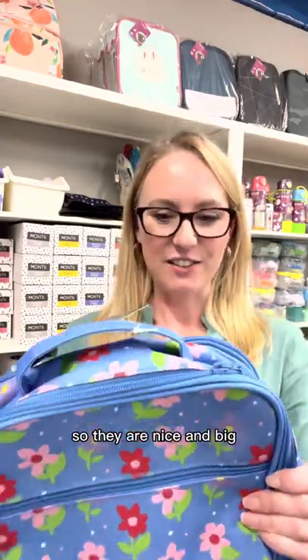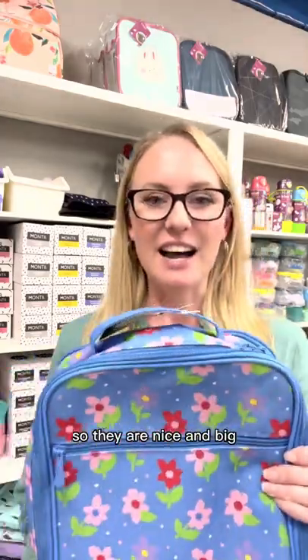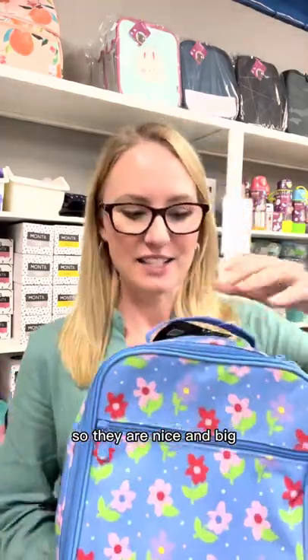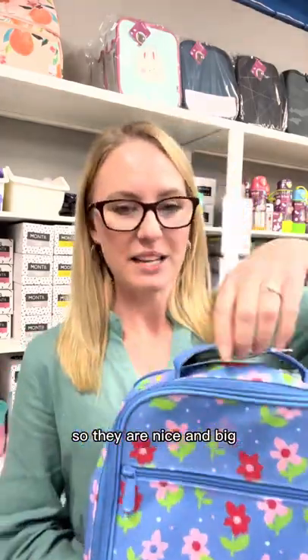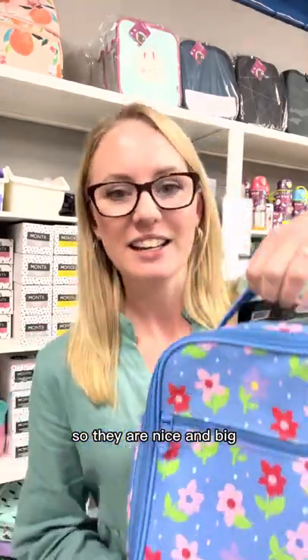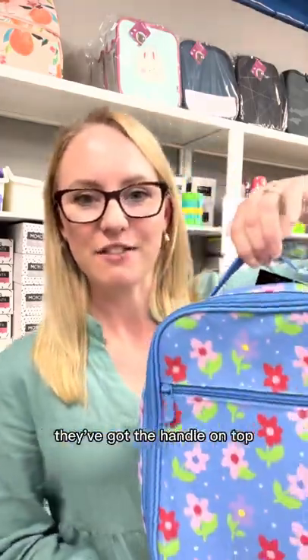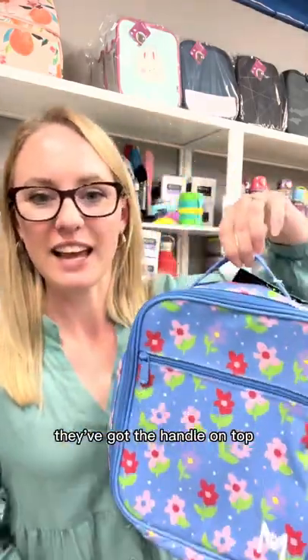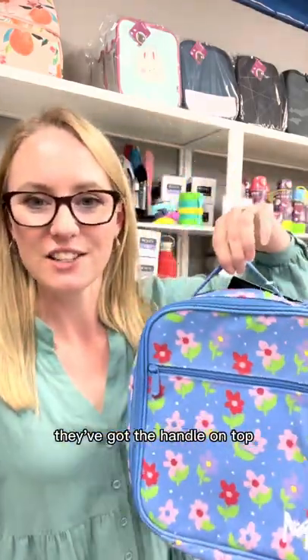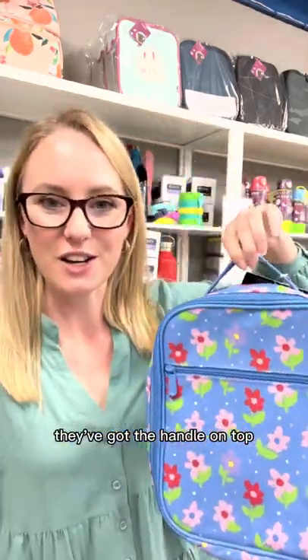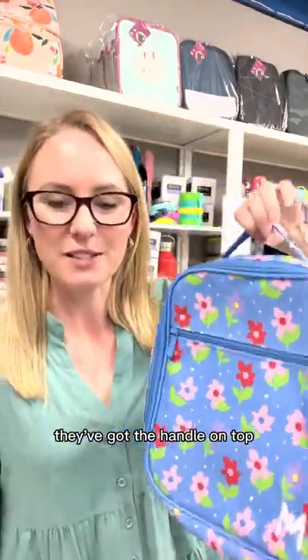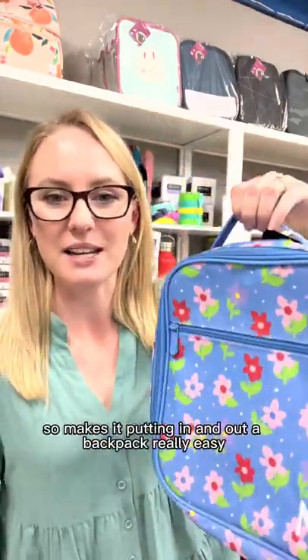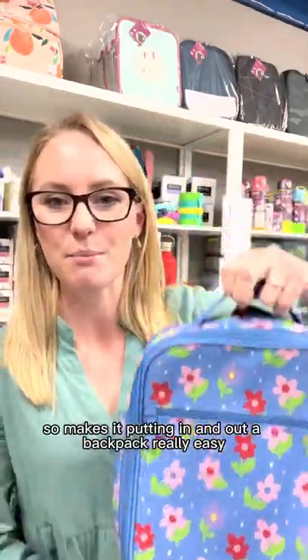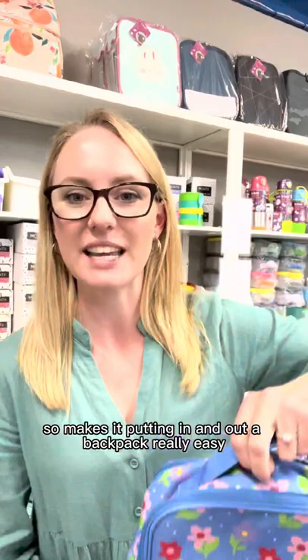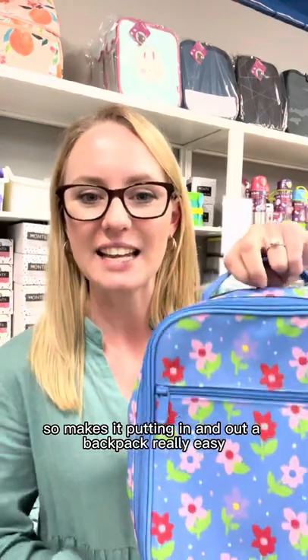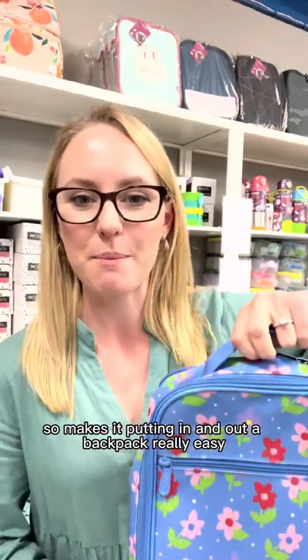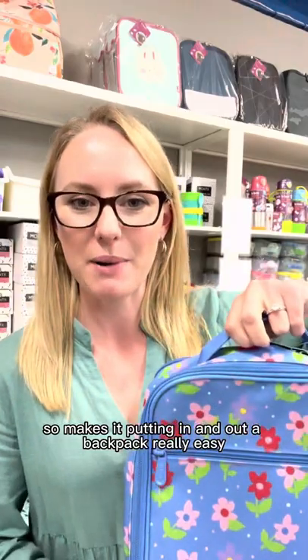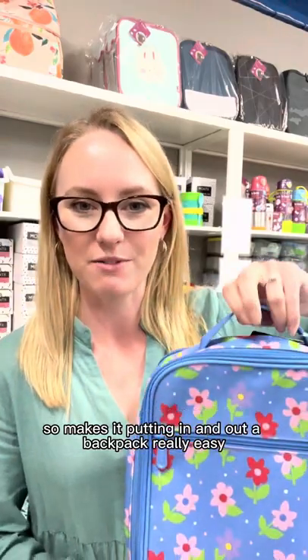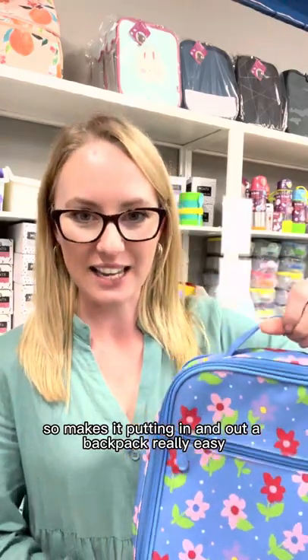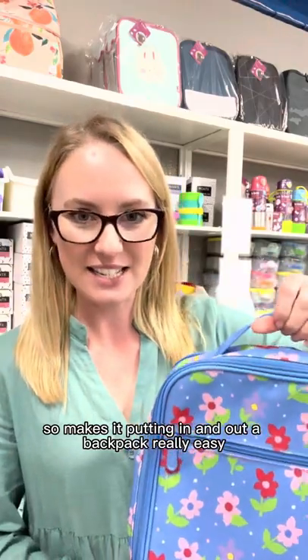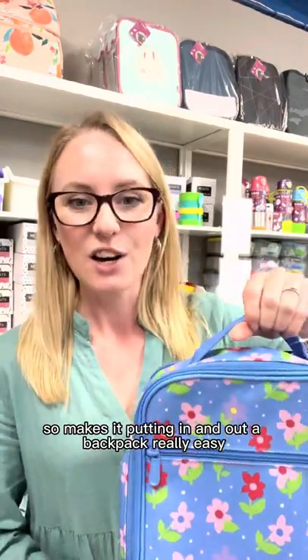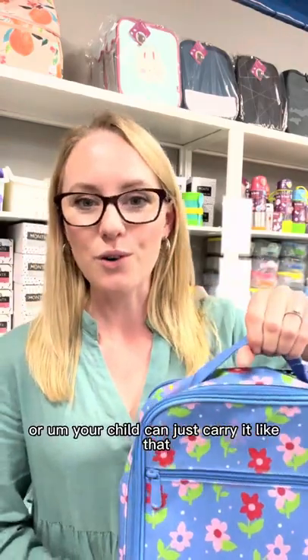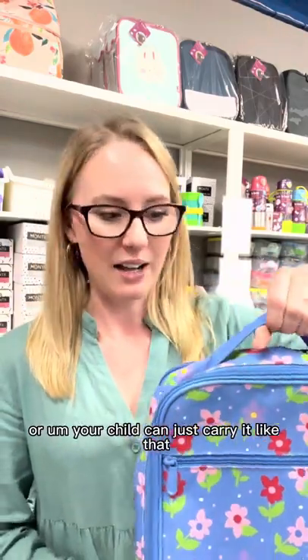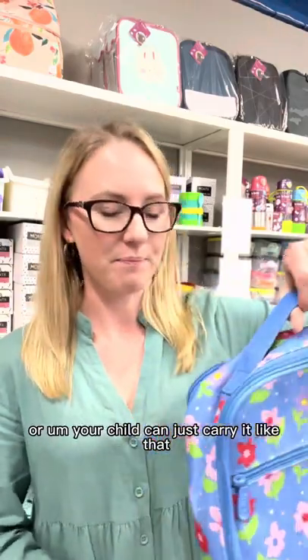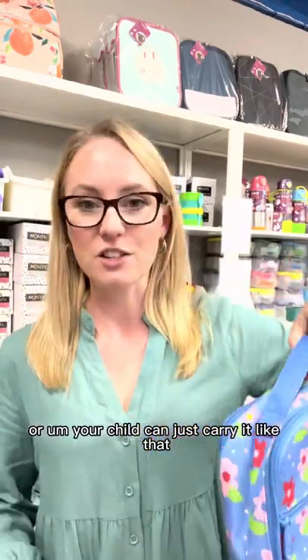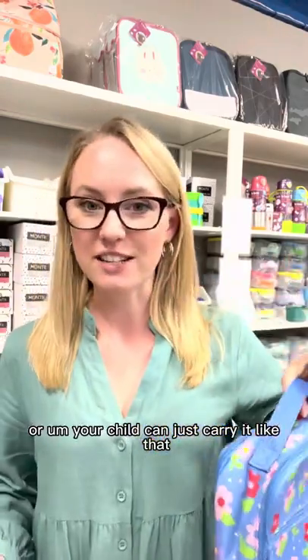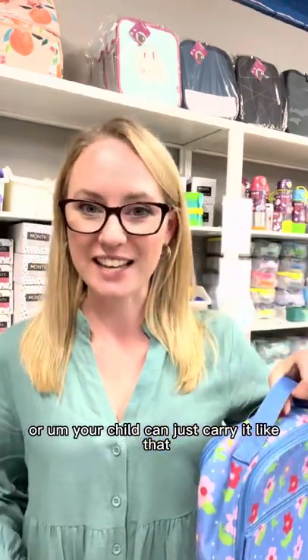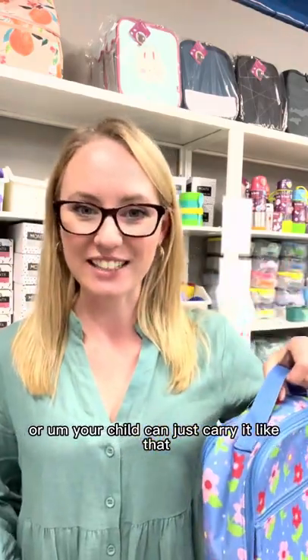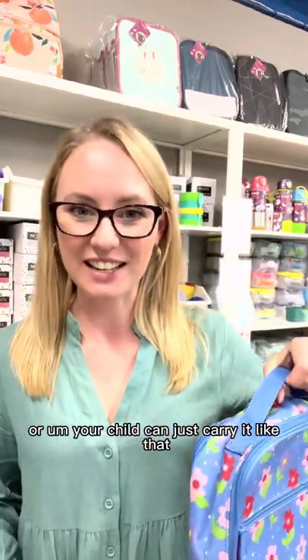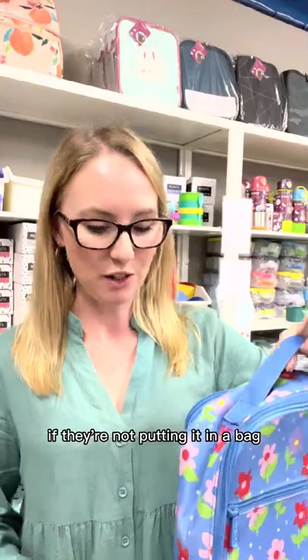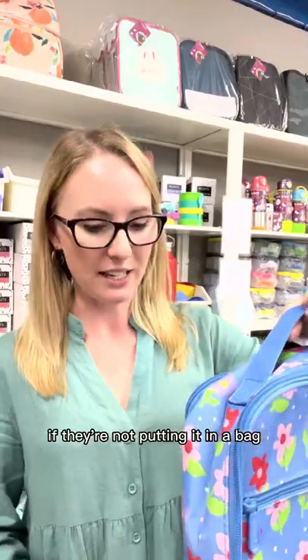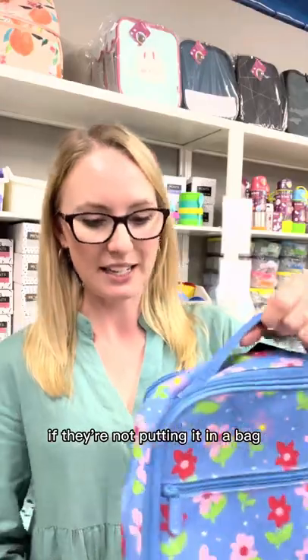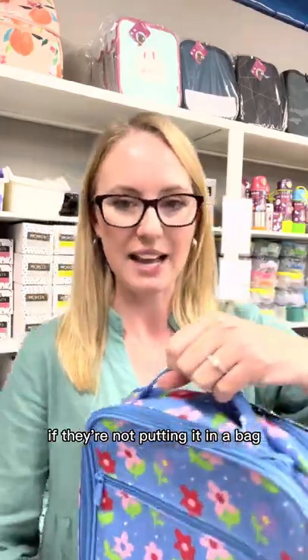So they are nice and big. They've got the handle on top, so it makes putting them in and out of a backpack really easy, or your child can just carry it like that if they're not putting it in a bag.